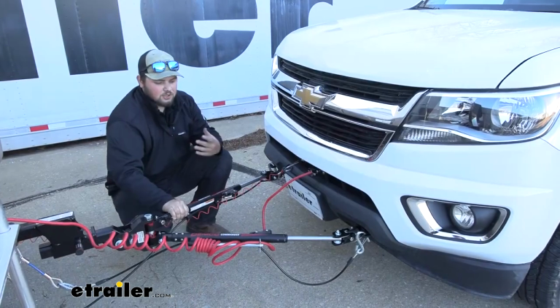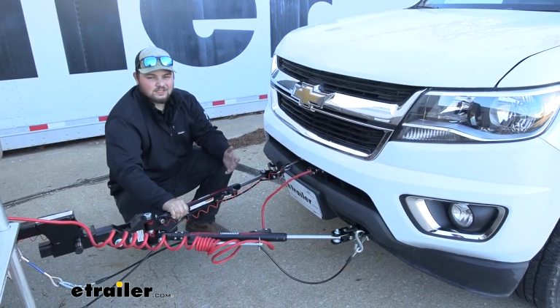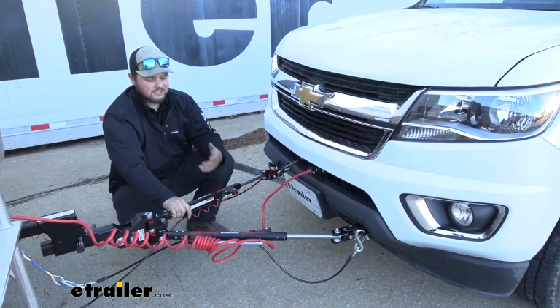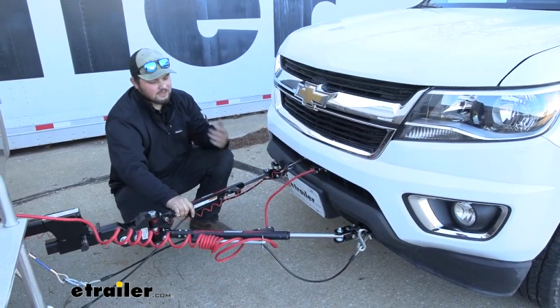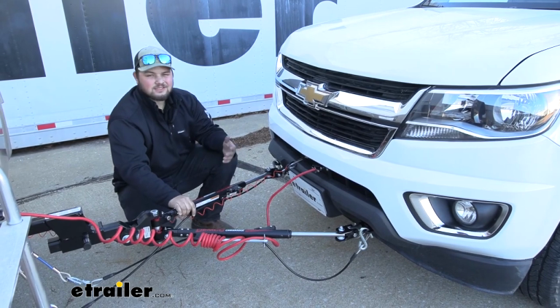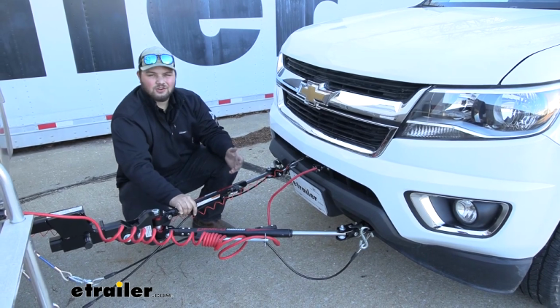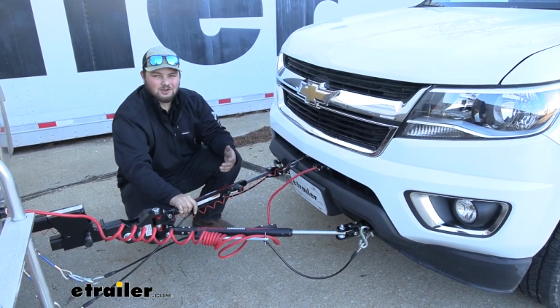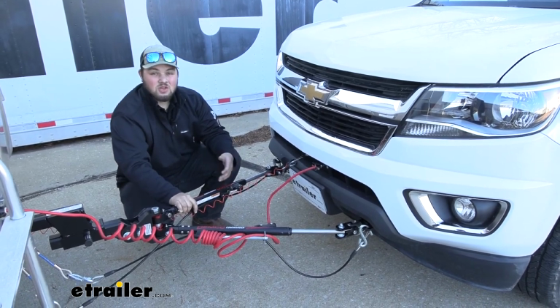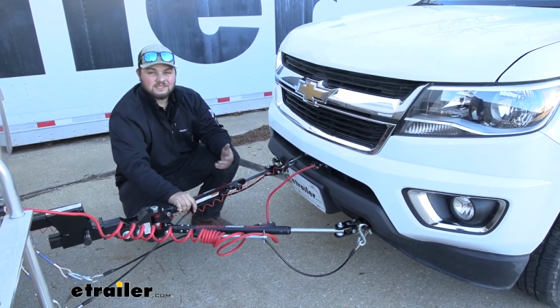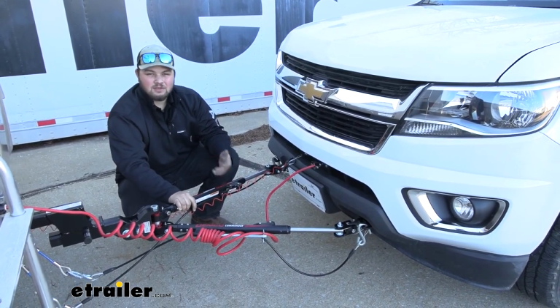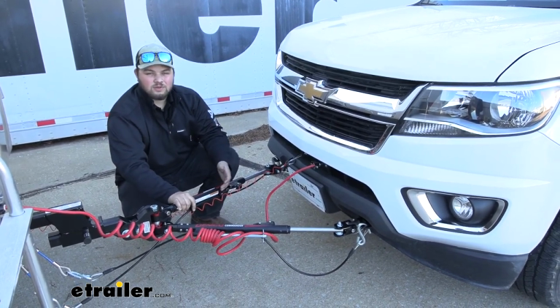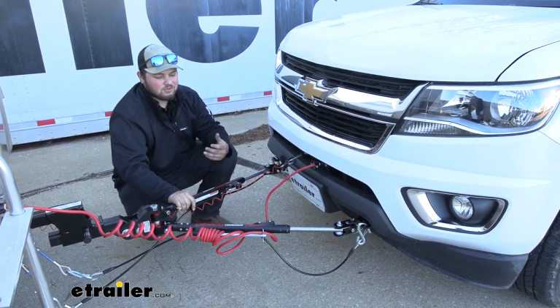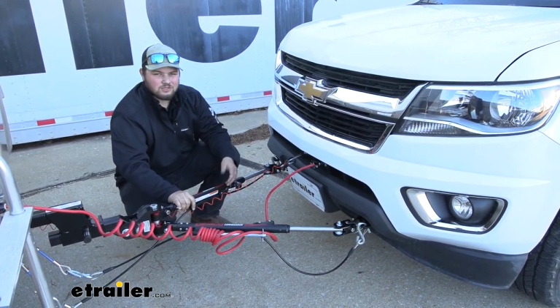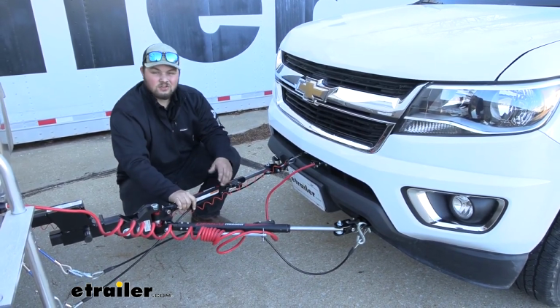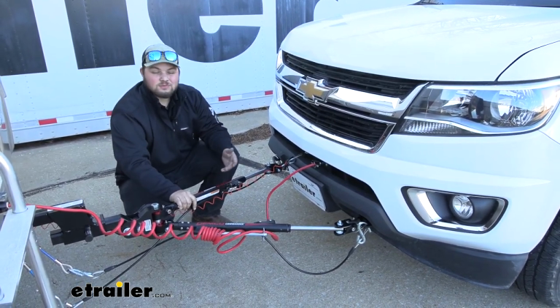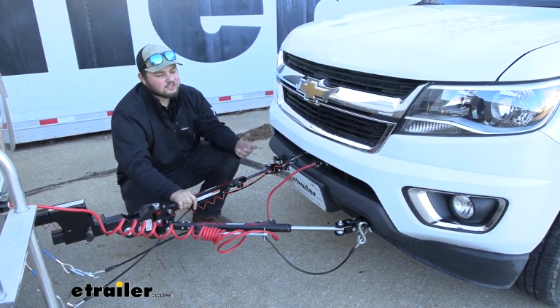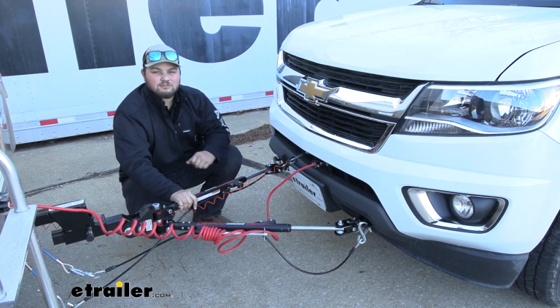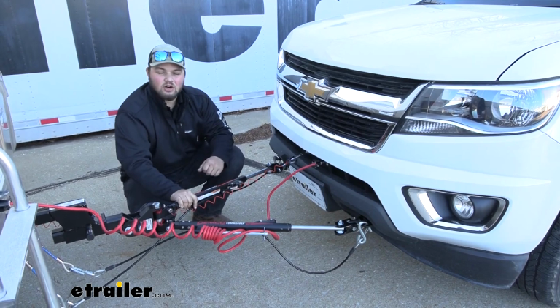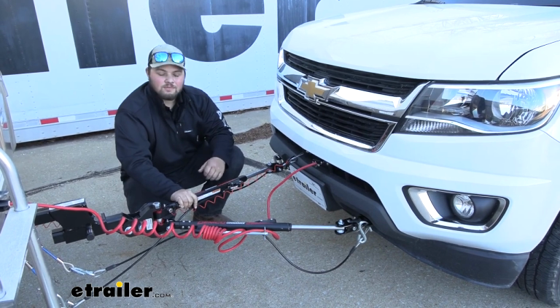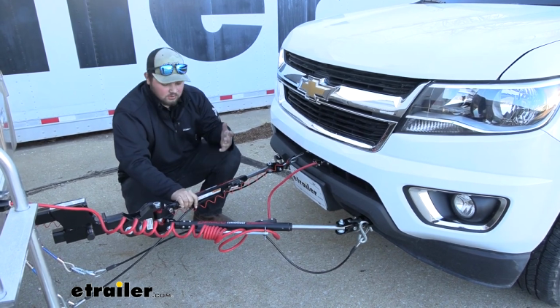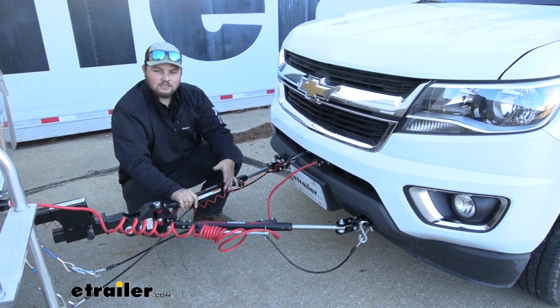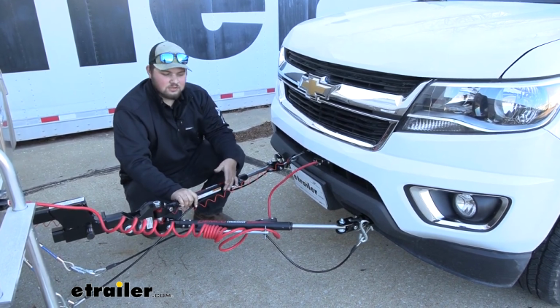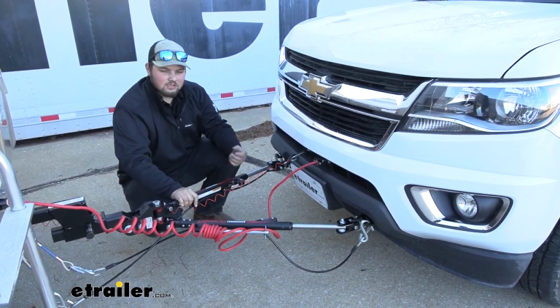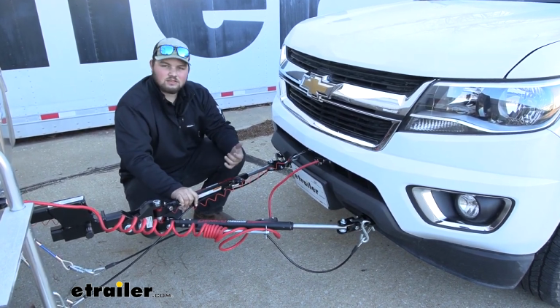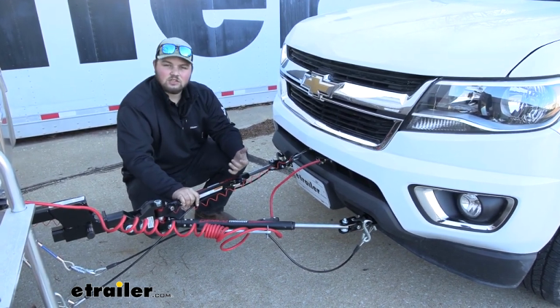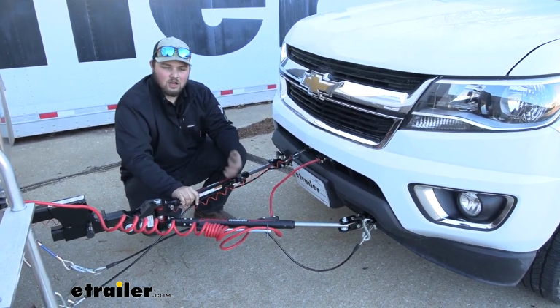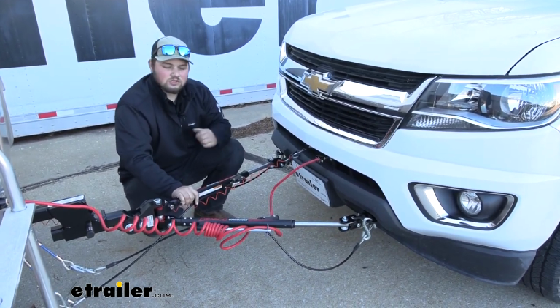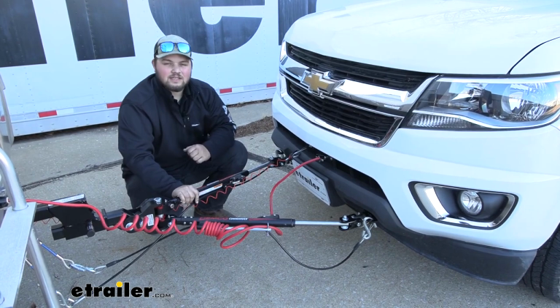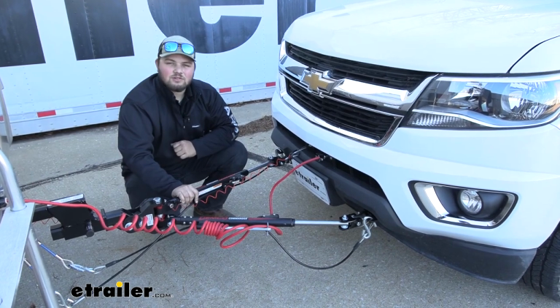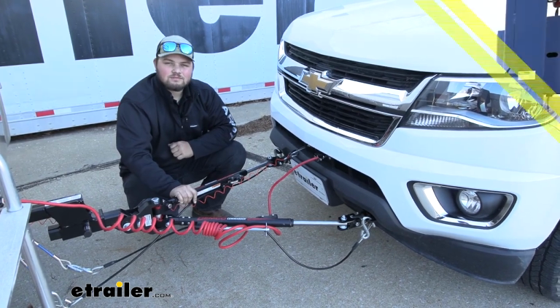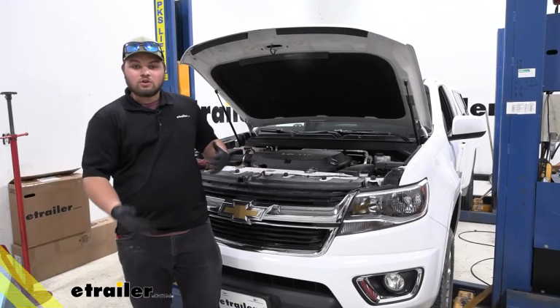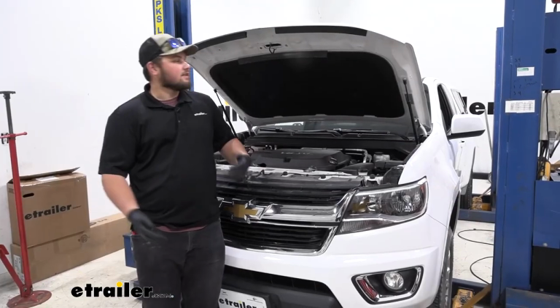And in terms of installation, getting the base plate installed on our Colorado really isn't bad at all. We didn't have to do any drilling. The hardest part was just taking the fascia off. So we've talked about the features, touched on installation a little bit. I'll go ahead and show you how to get it installed.